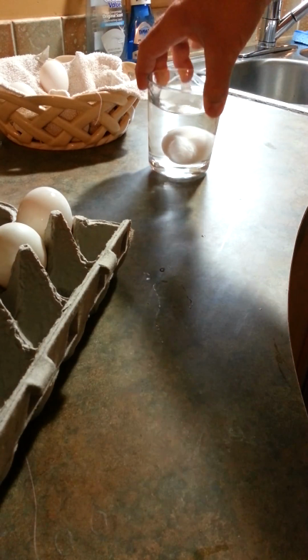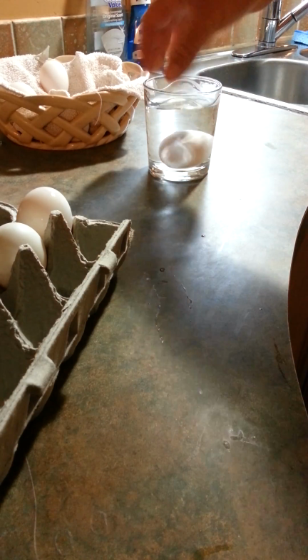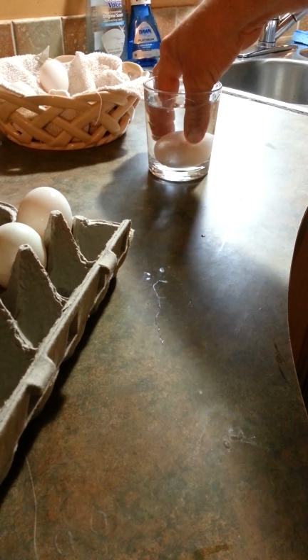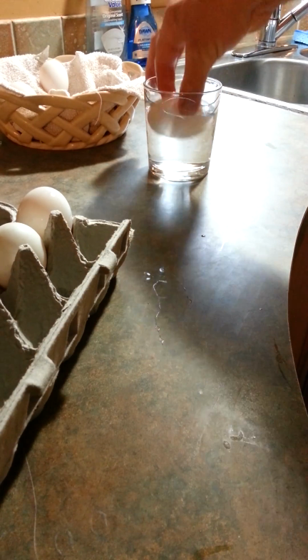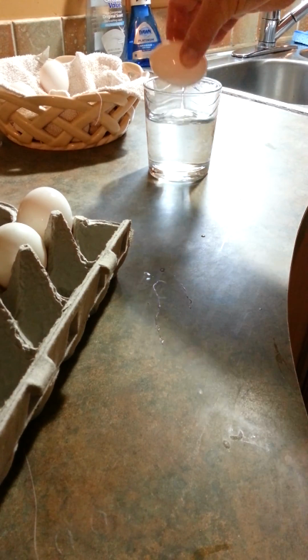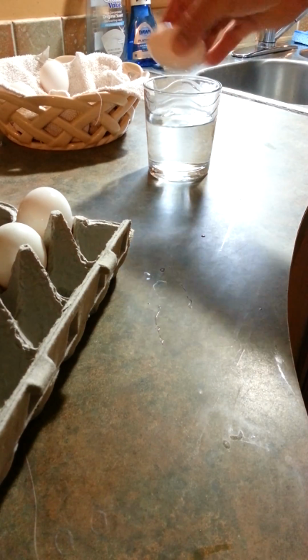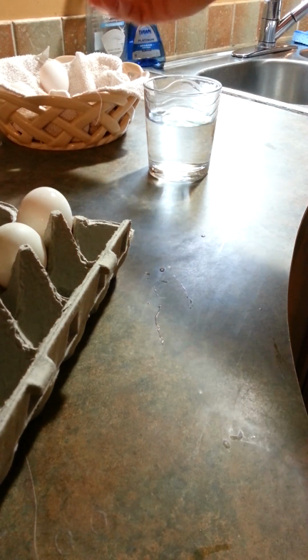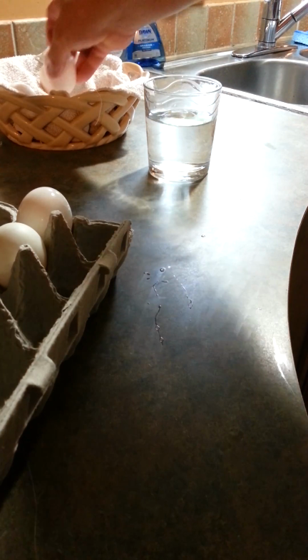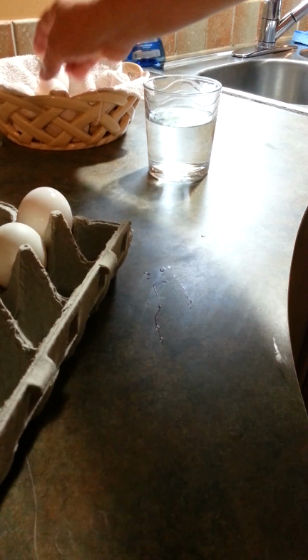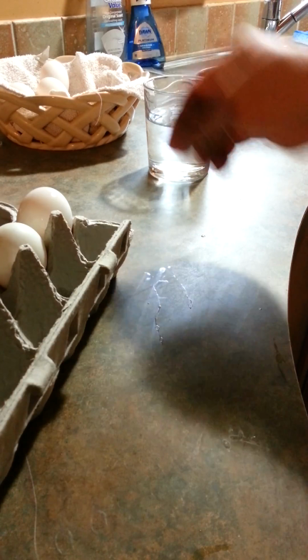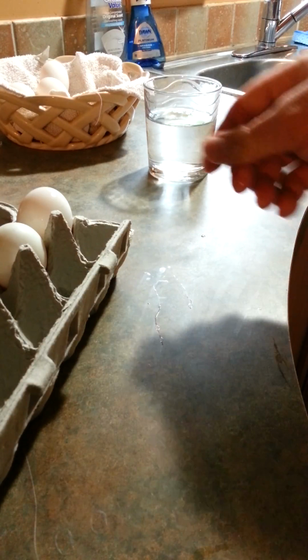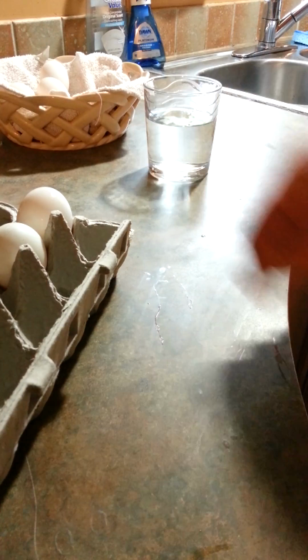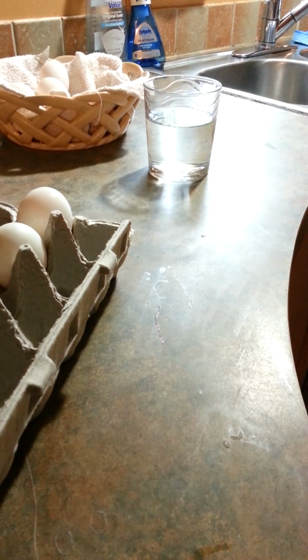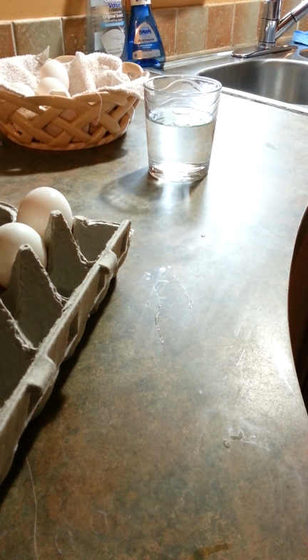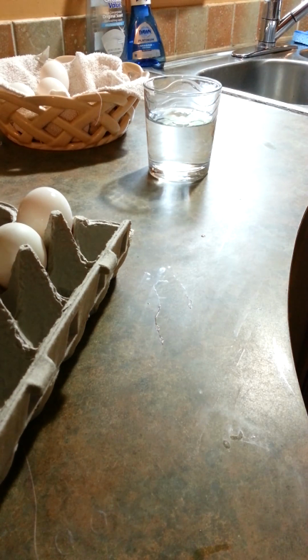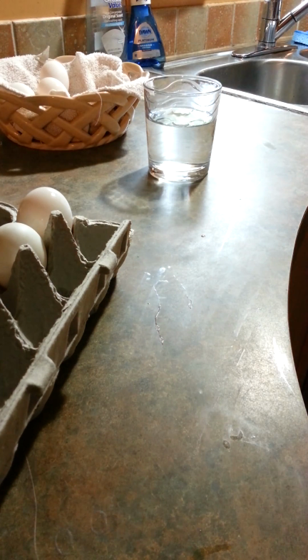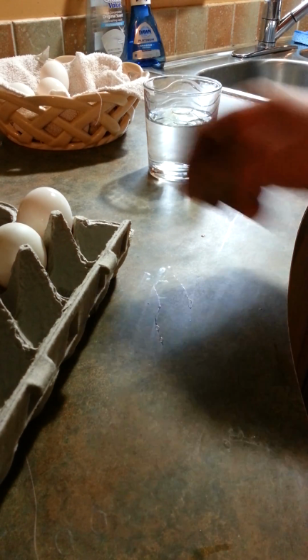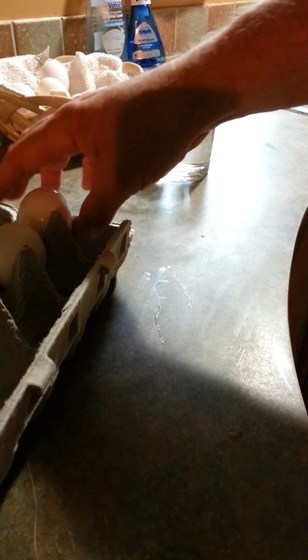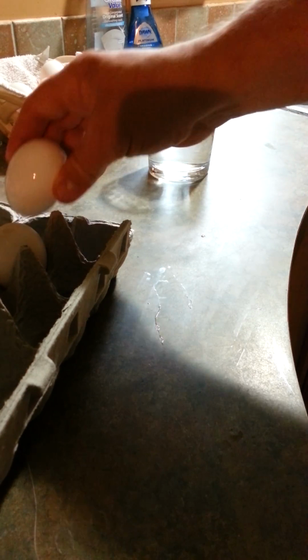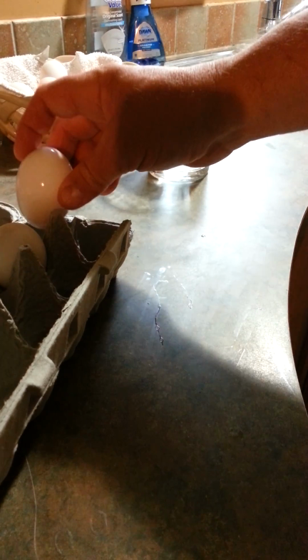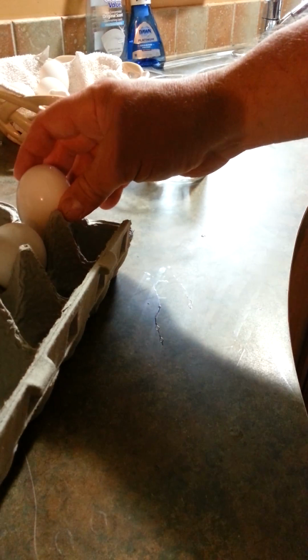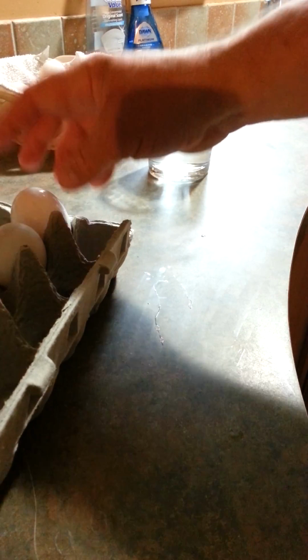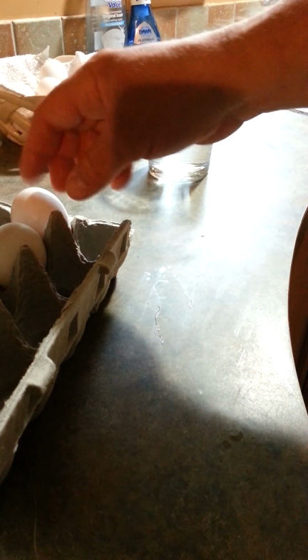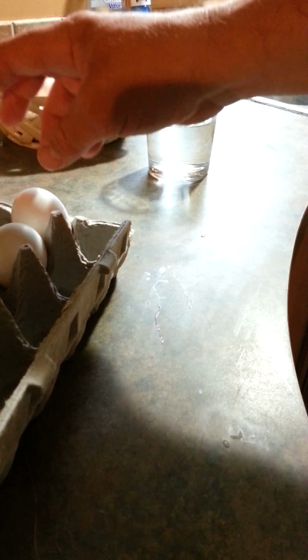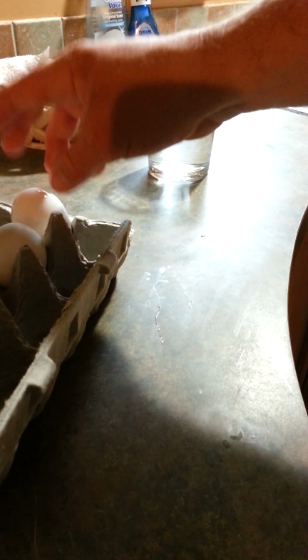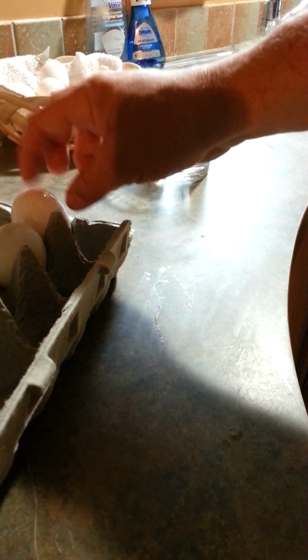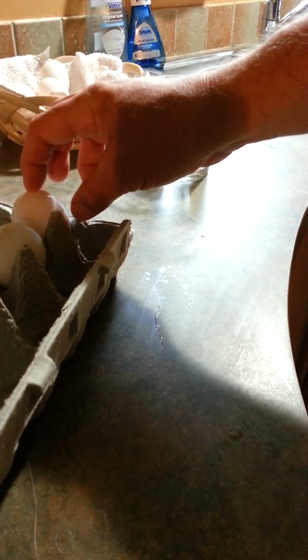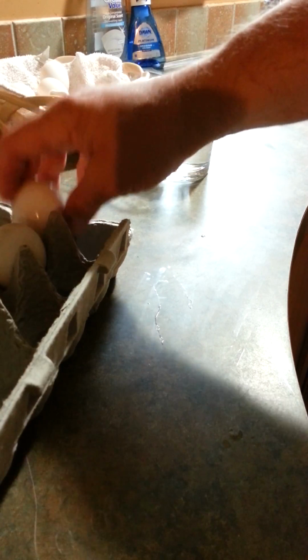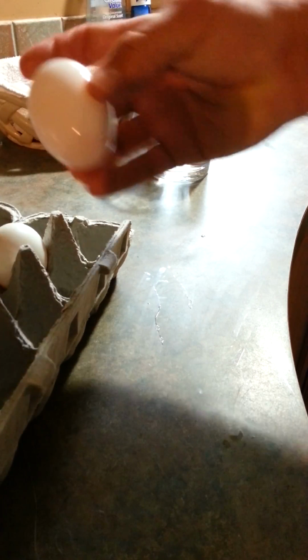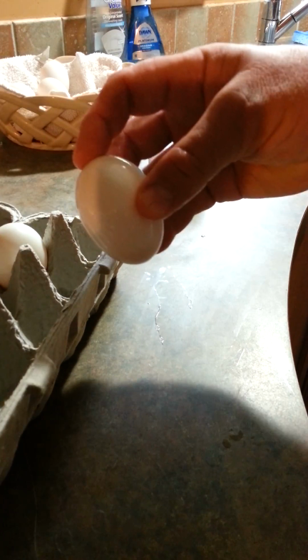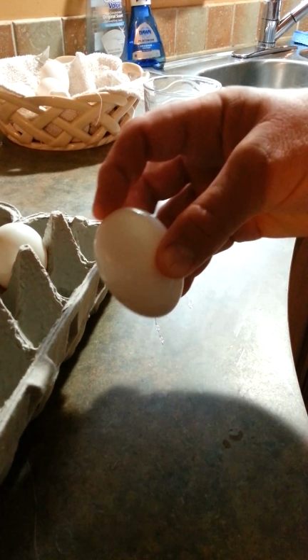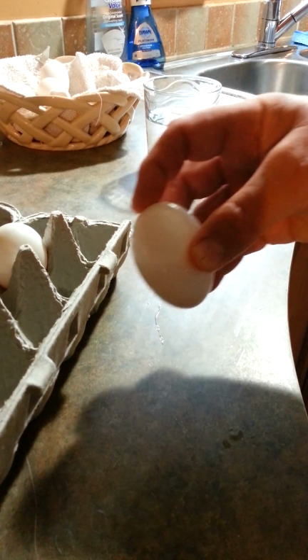The reason for this is that there's more moisture in the fresh egg. As an egg ages, the moisture evaporates through the pores, which causes the air cell at the top of the egg to enlarge.